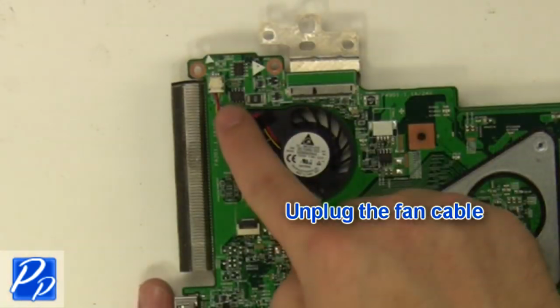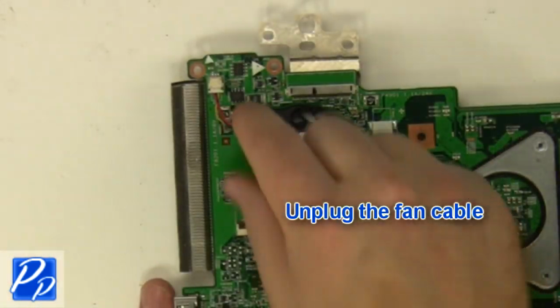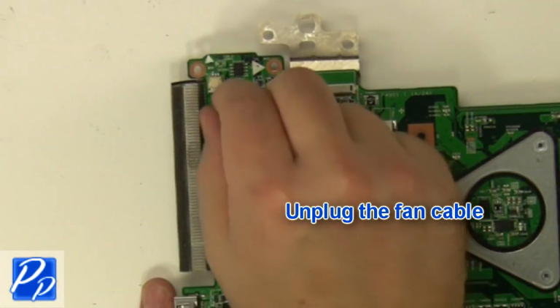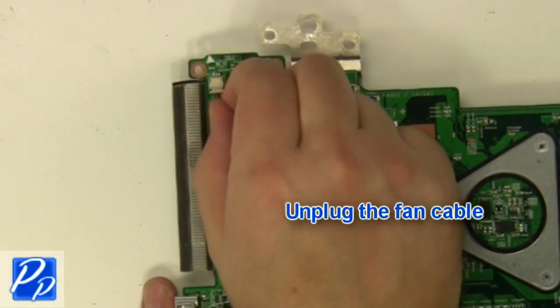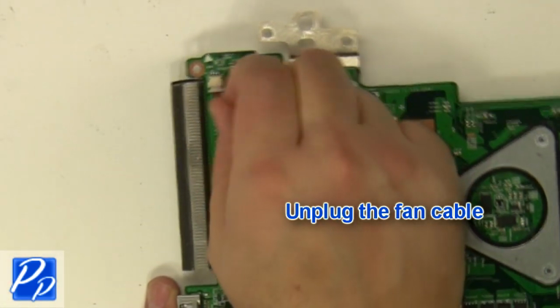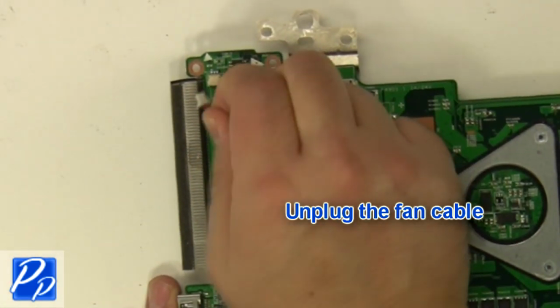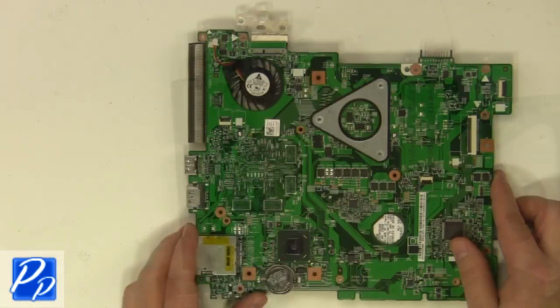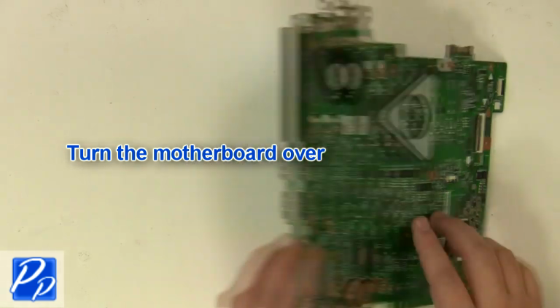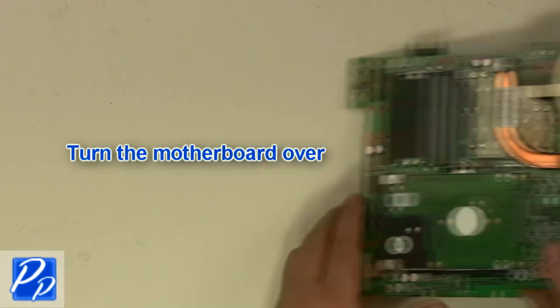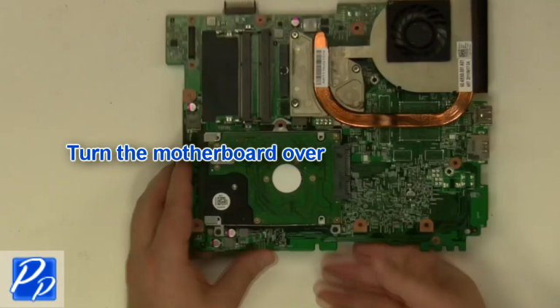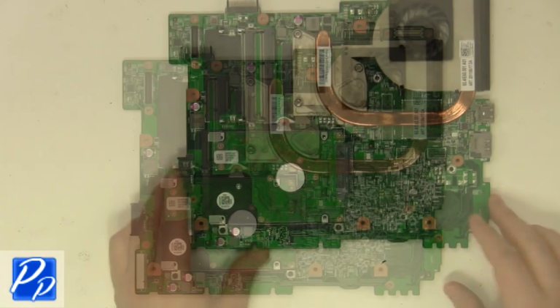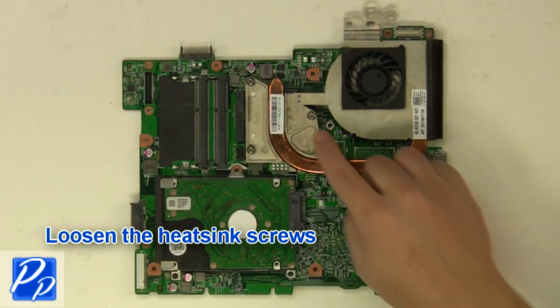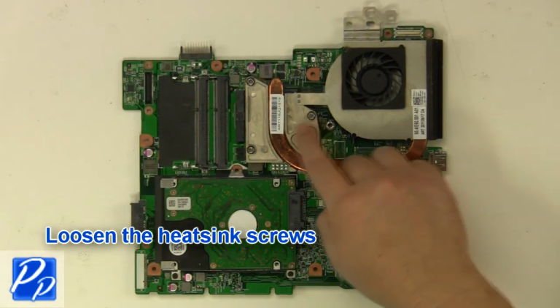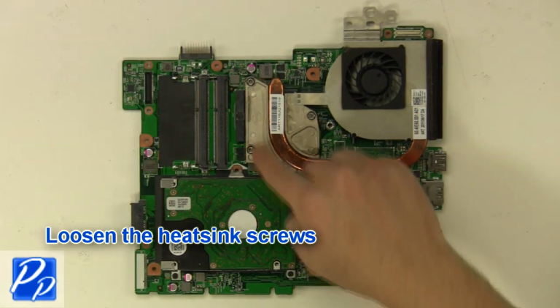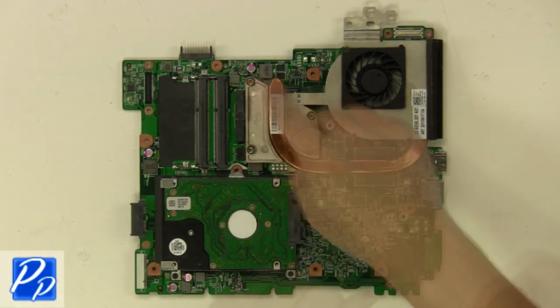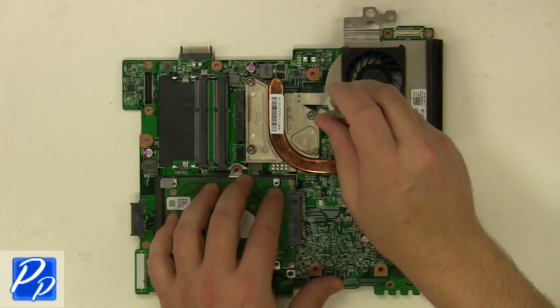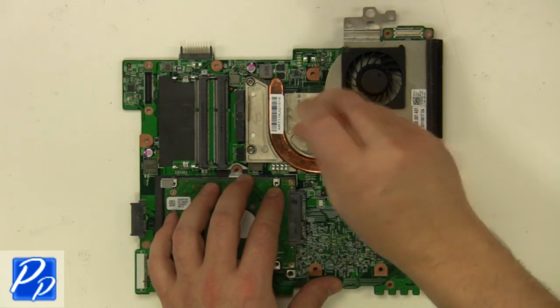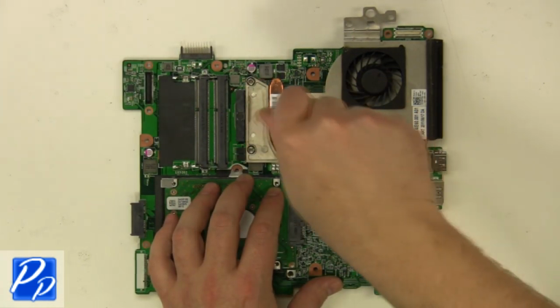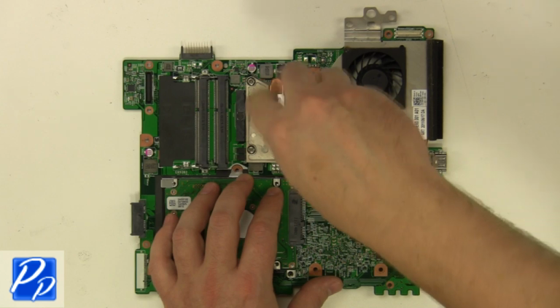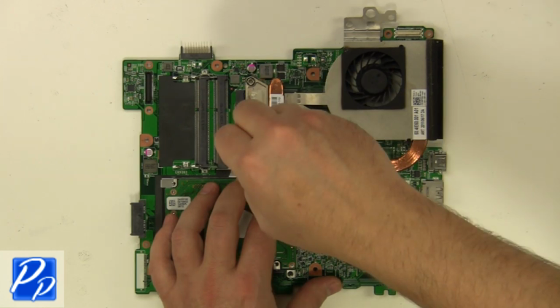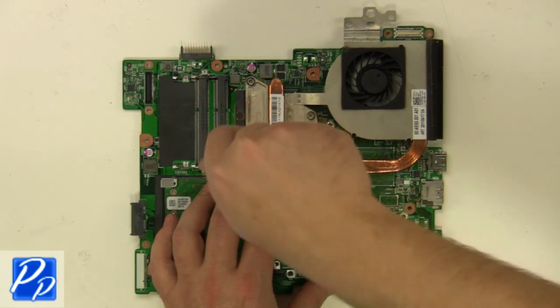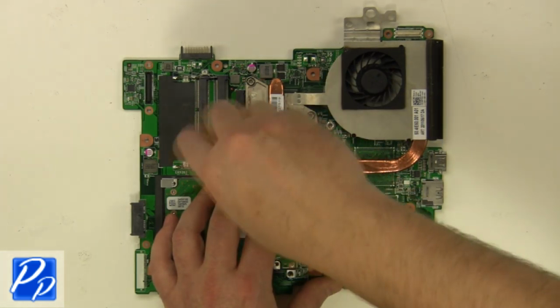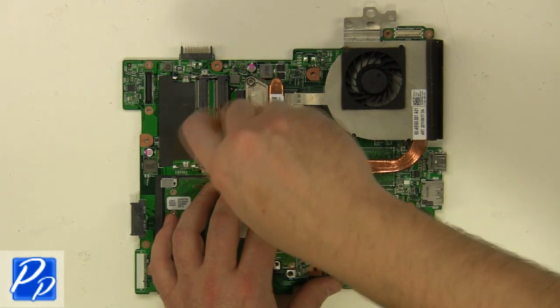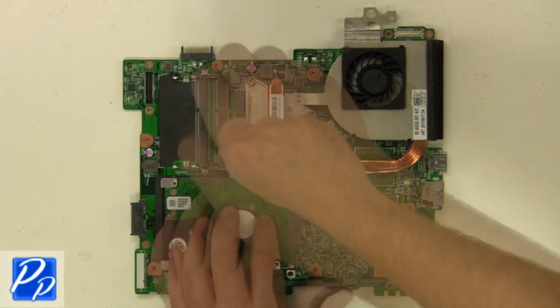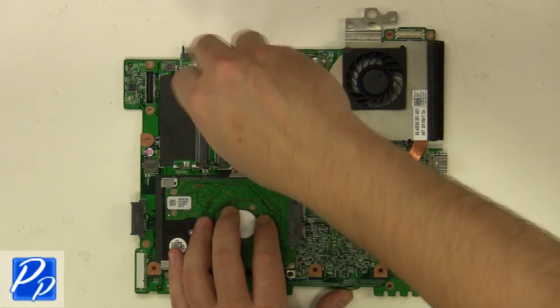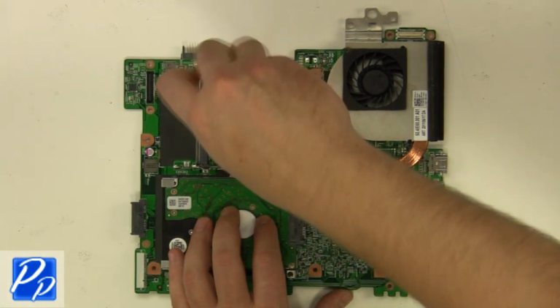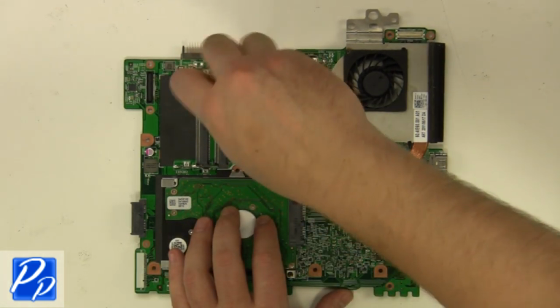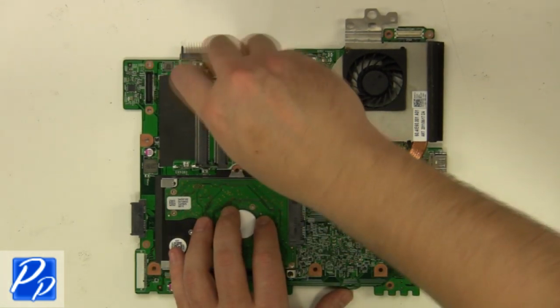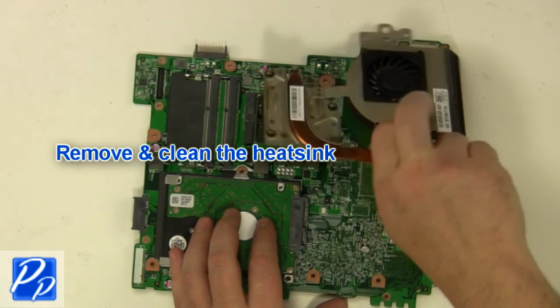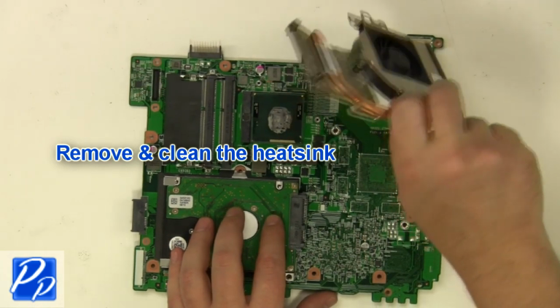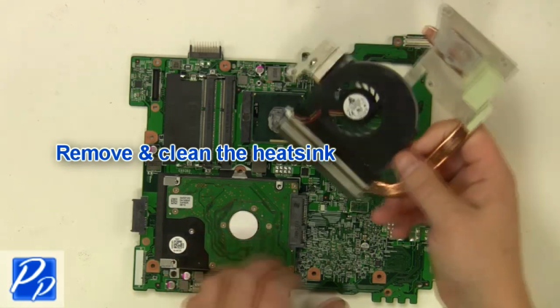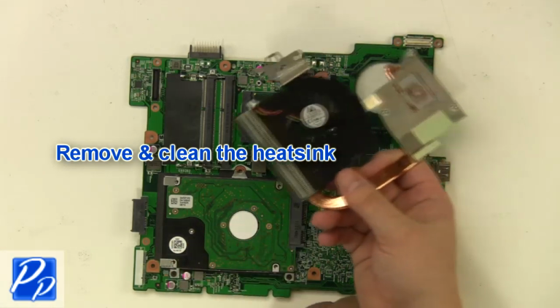Unplug the fan cable. Turn over the motherboard. Loosen the heatsink screws. Remove and clean the heatsink.